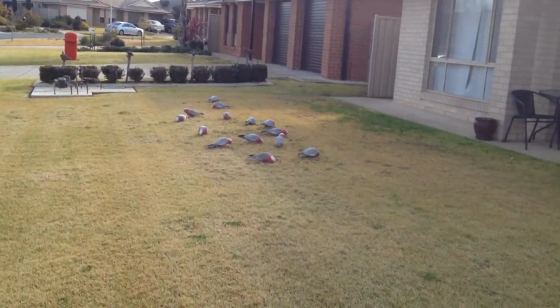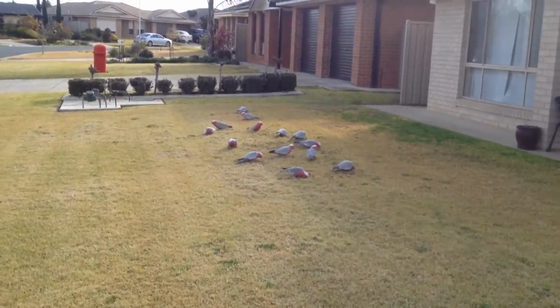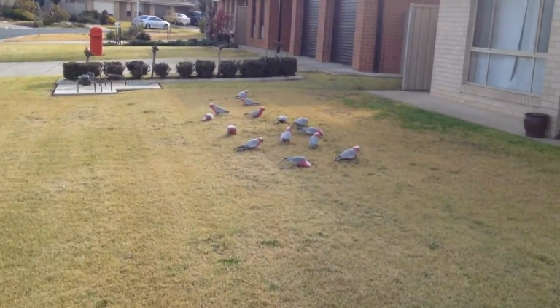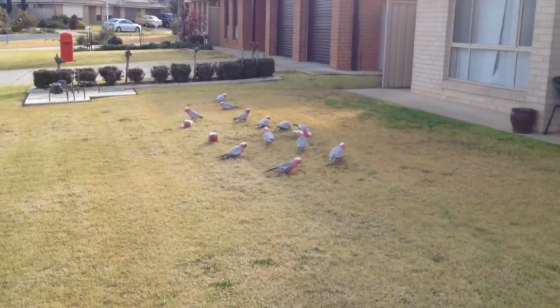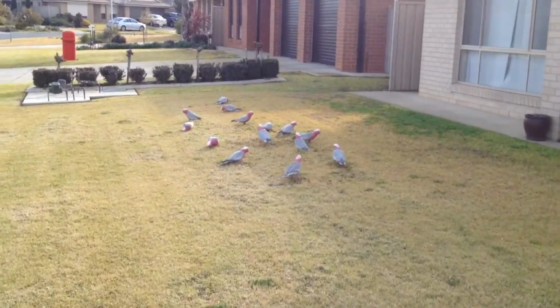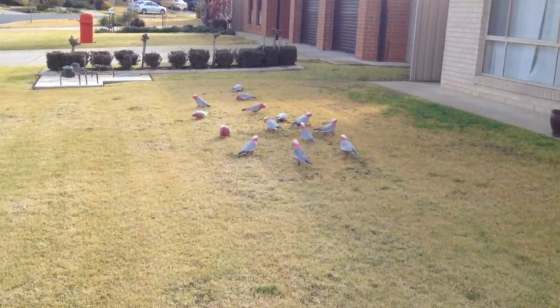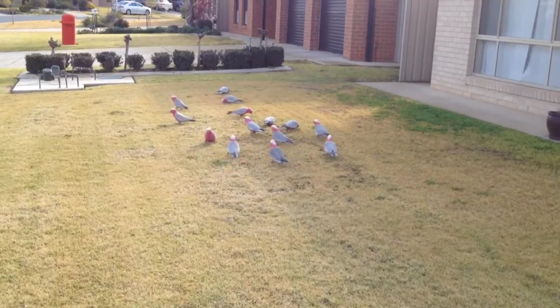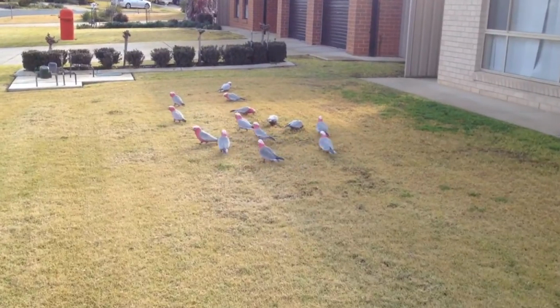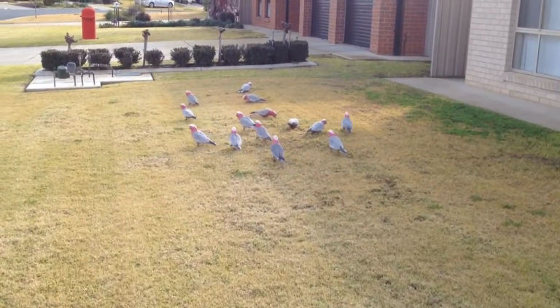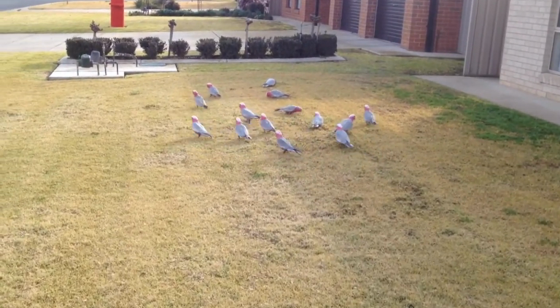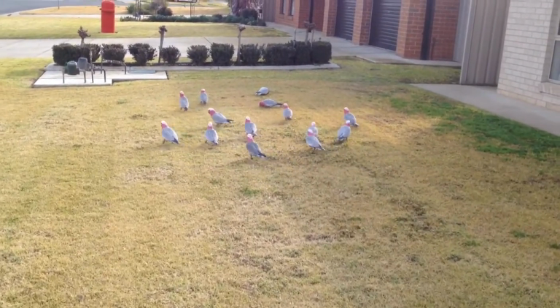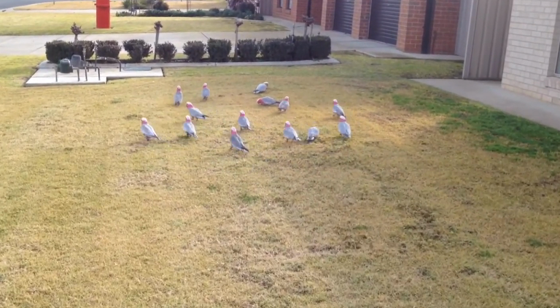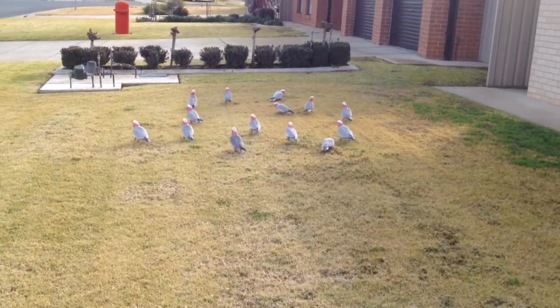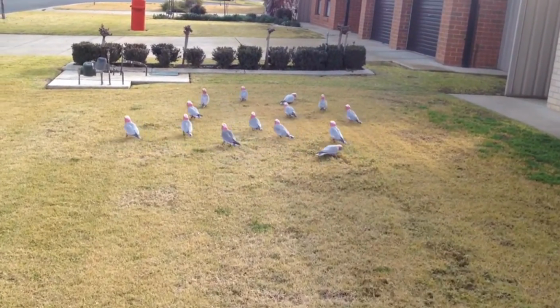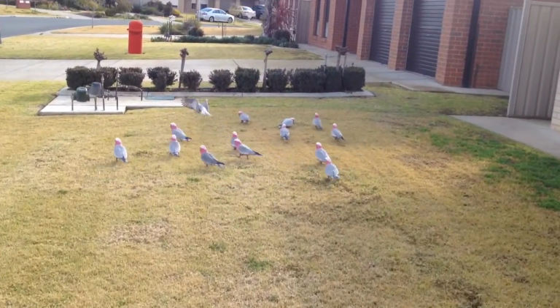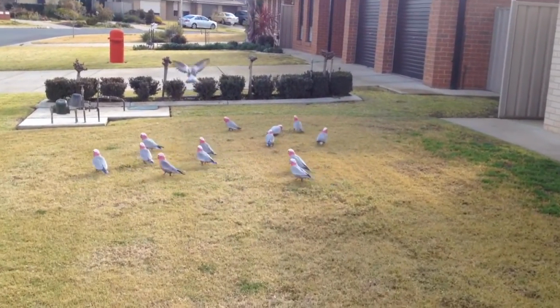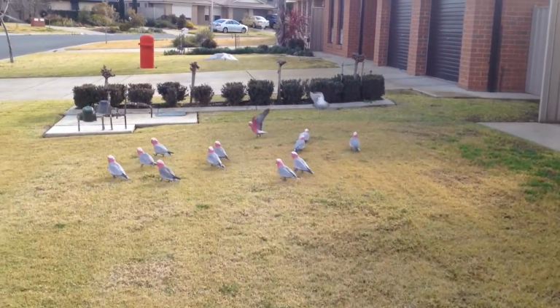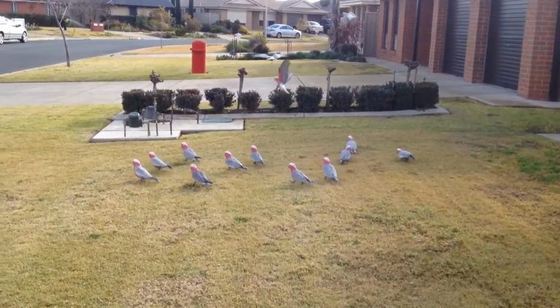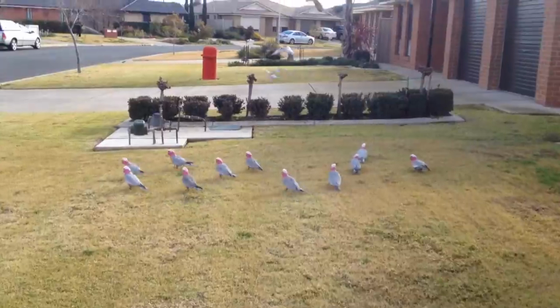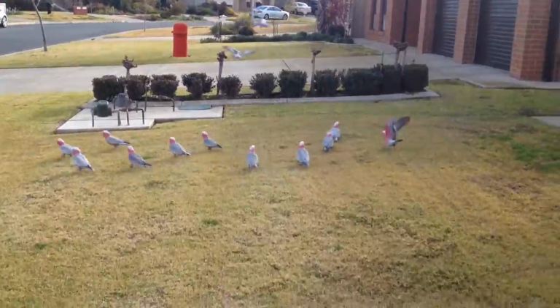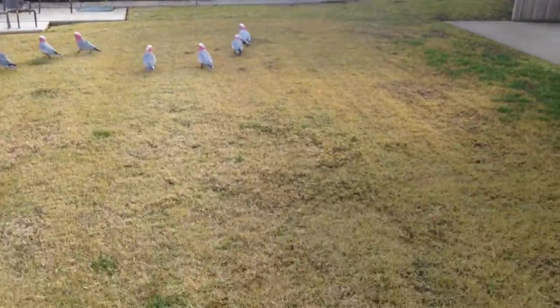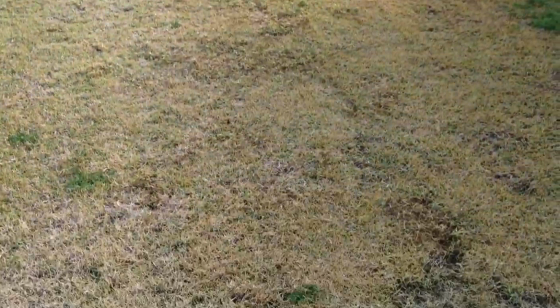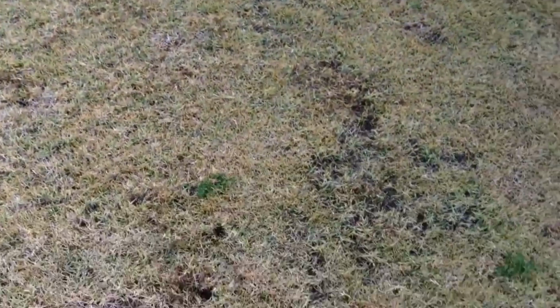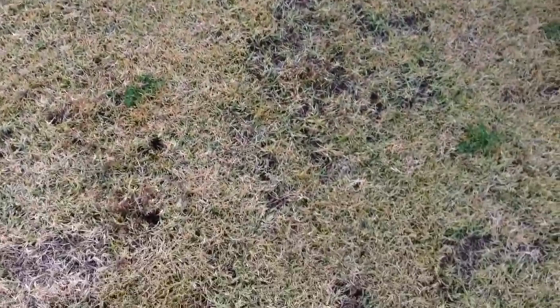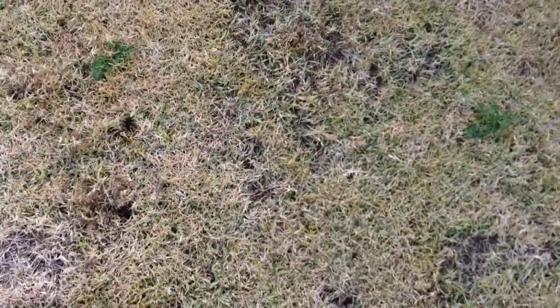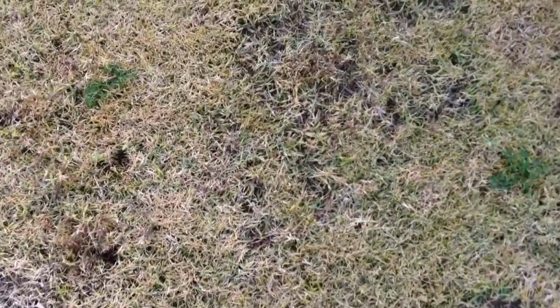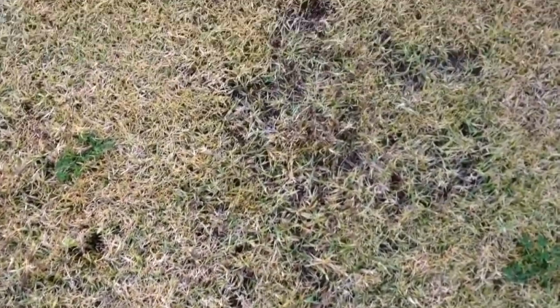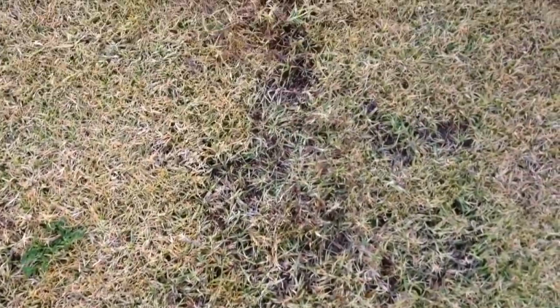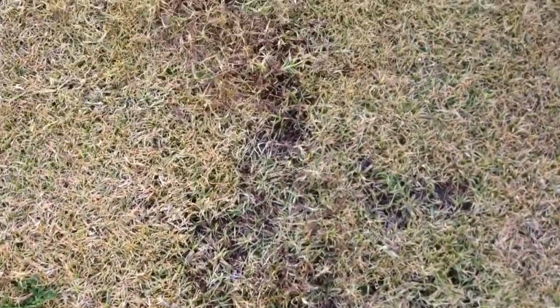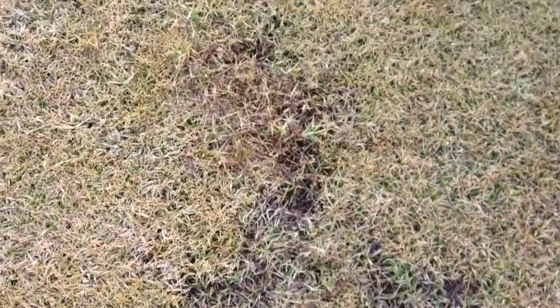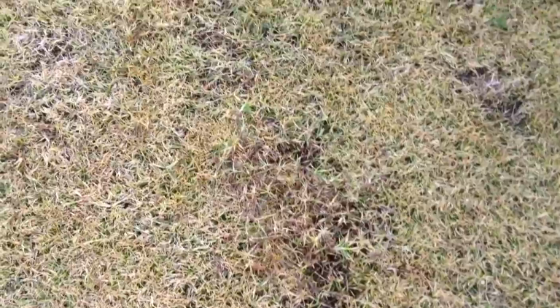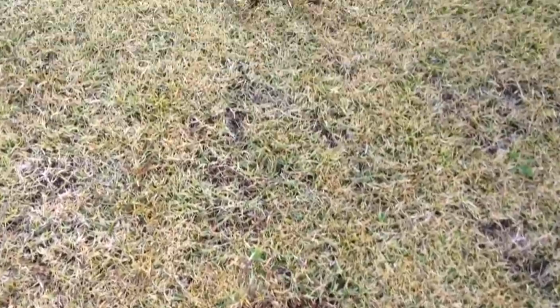This is about half an hour later. I've seen some galahs on the lawn, so I'll show you what they look like and what they've been doing to the lawn. There's some fresh patches they've scratched up.